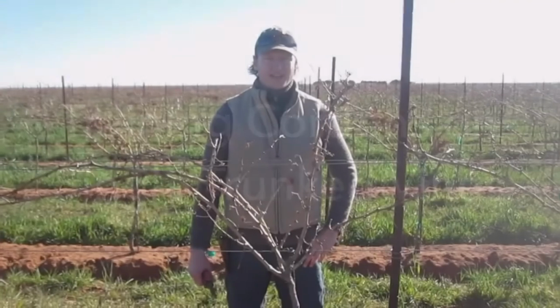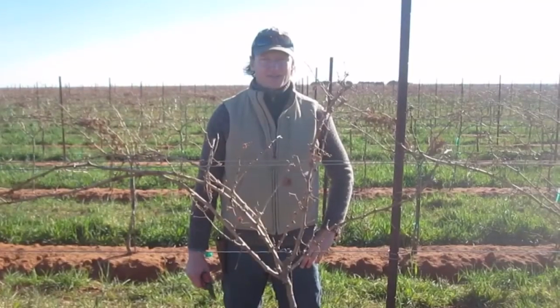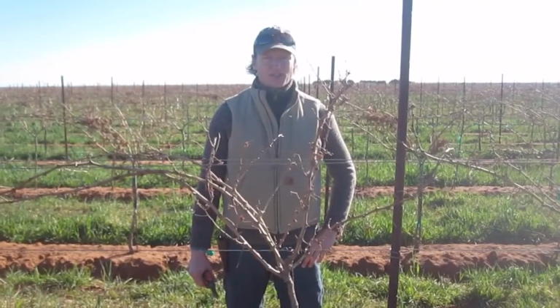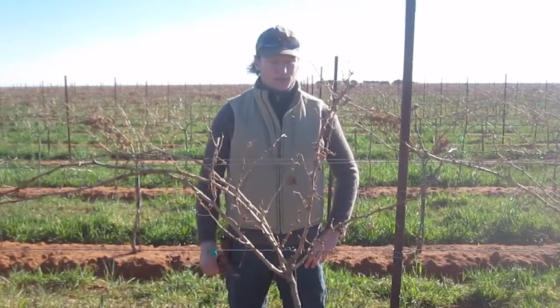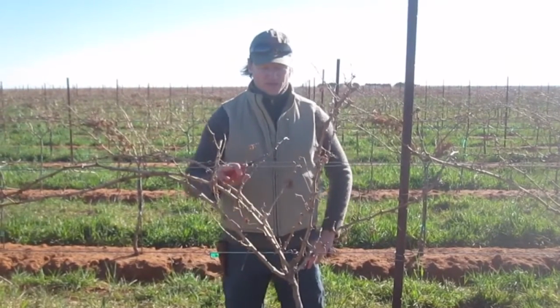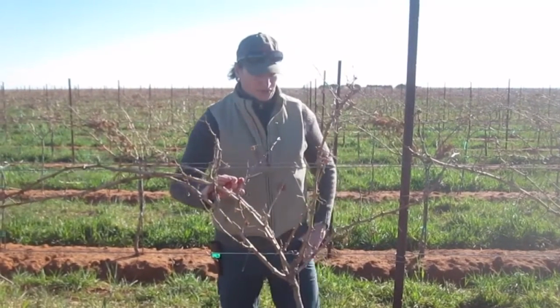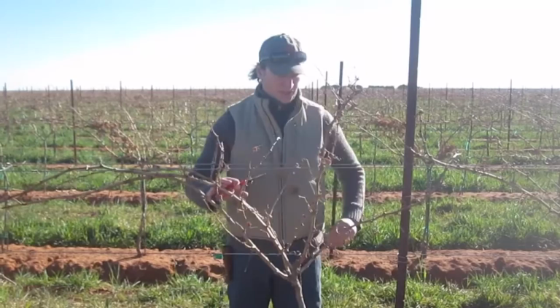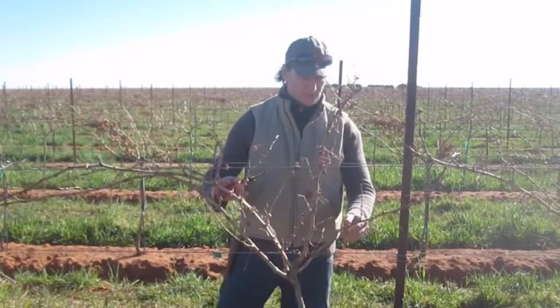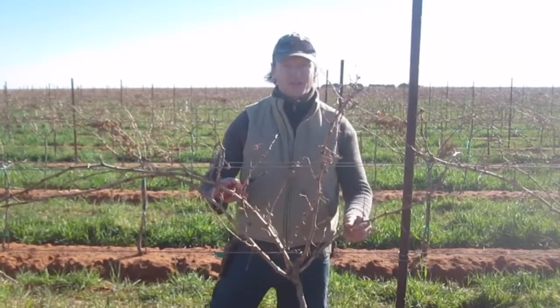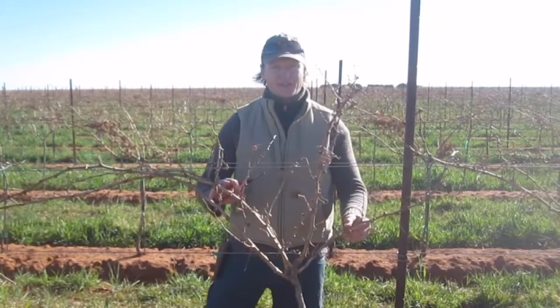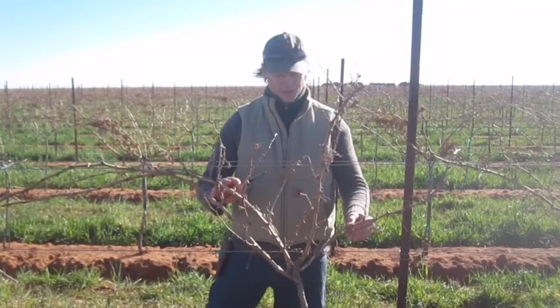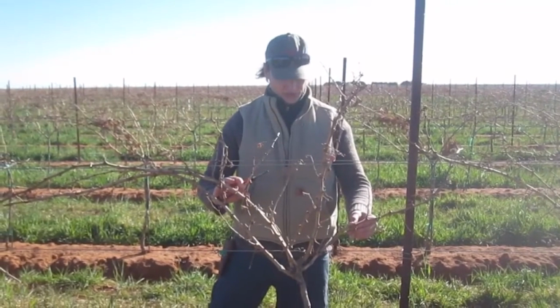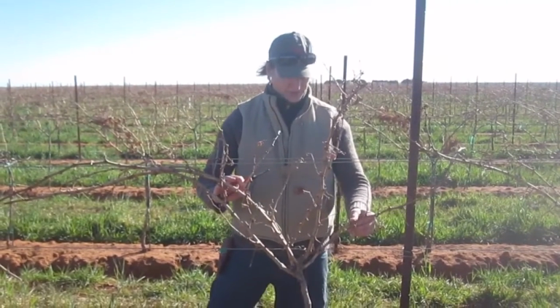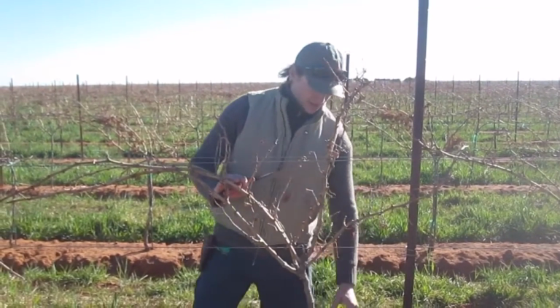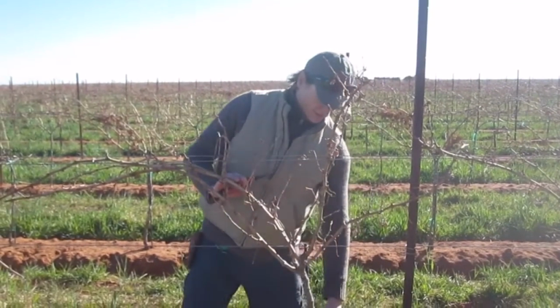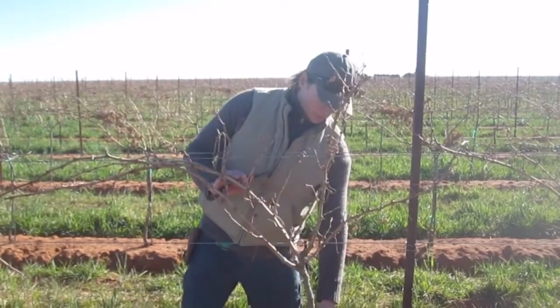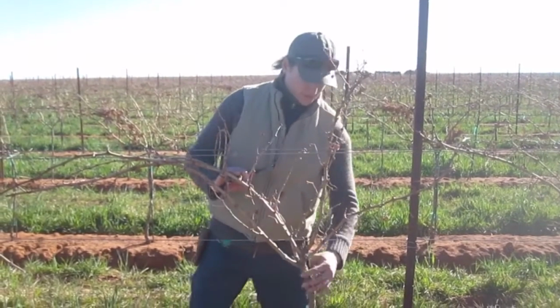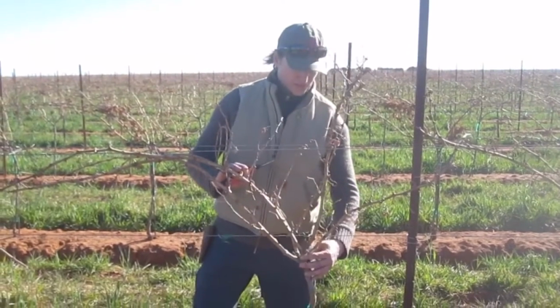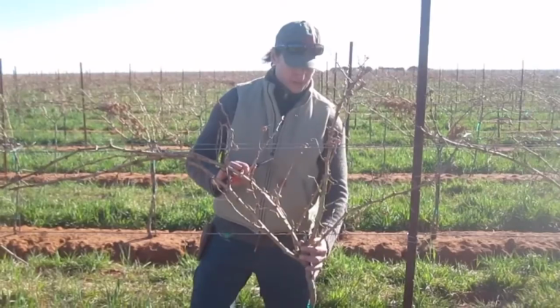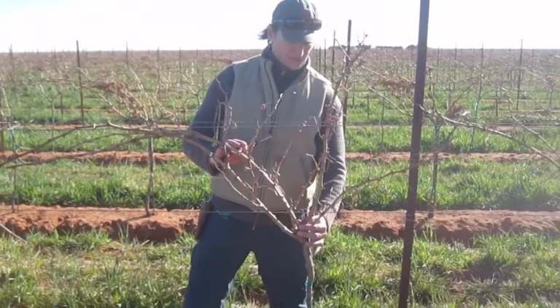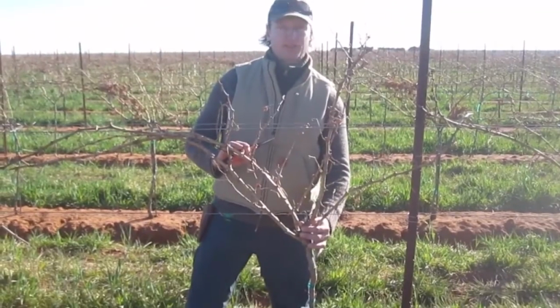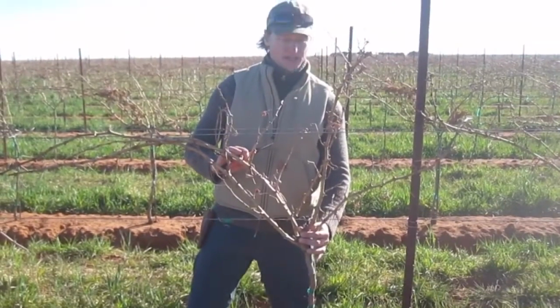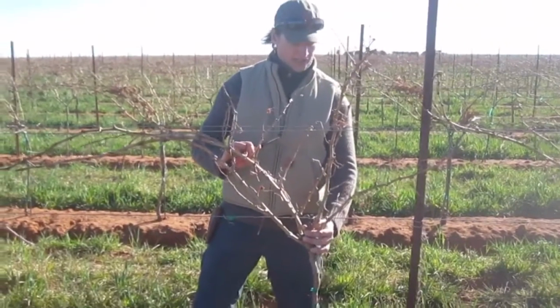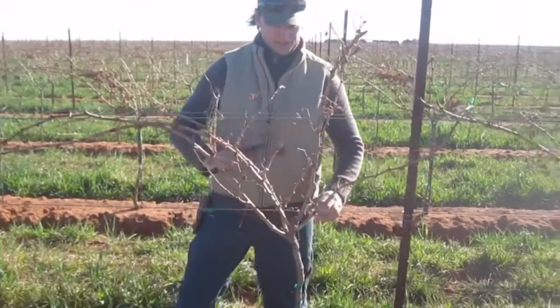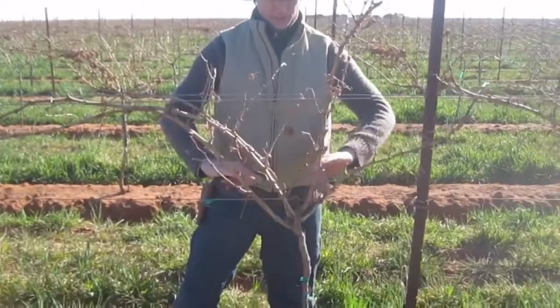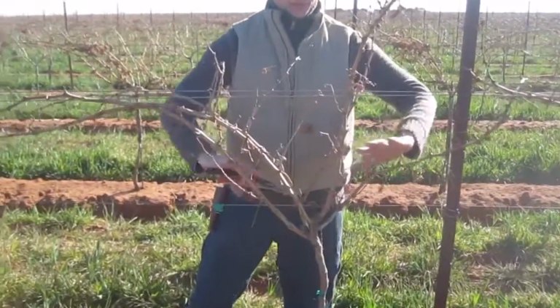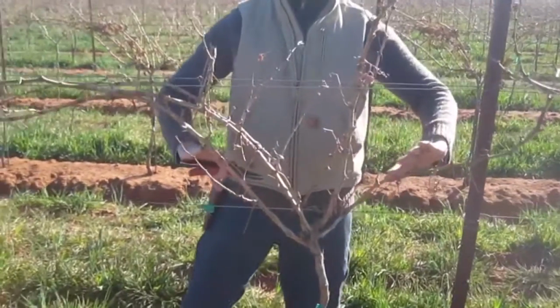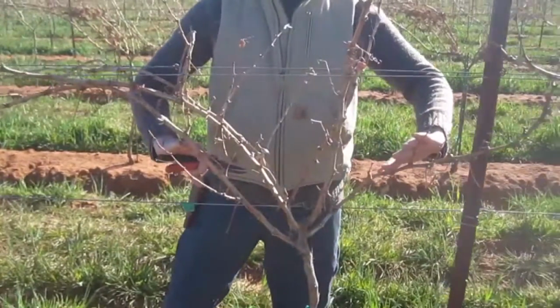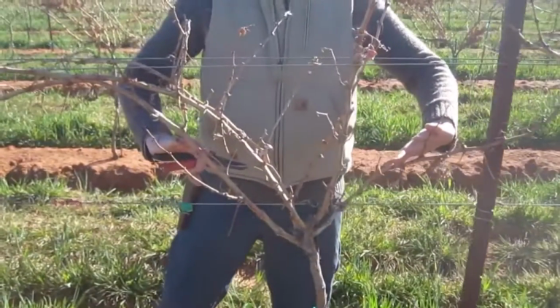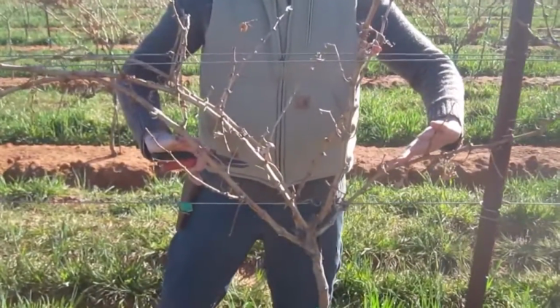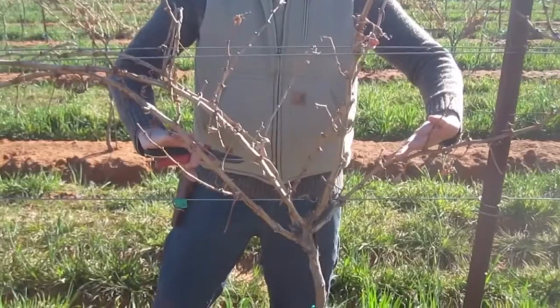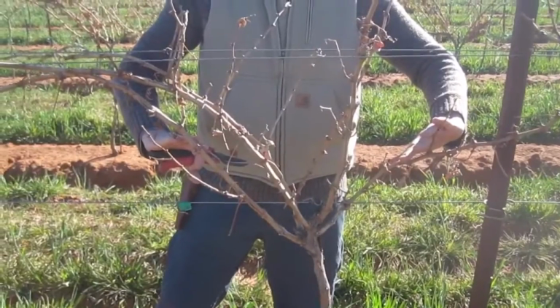Hi, this is Fritz Westover with Westover Viticulture, and we're in a Cabernet Sauvignon vineyard coming into its third leaf. The first year we were able to get a trunk — it was trimmed here just below the head wire. The second year we grew about four or five shoots out and had a small crop on this vine.